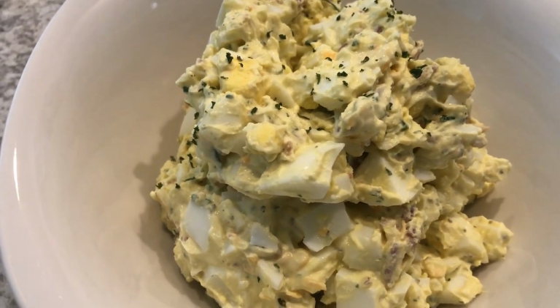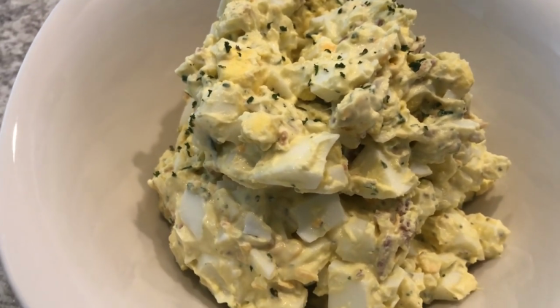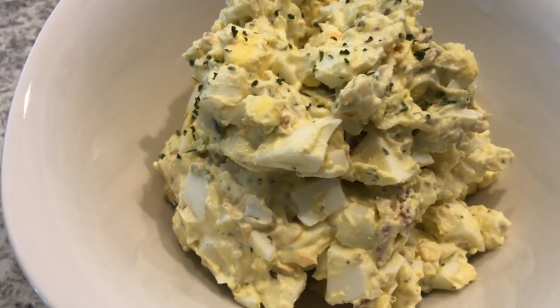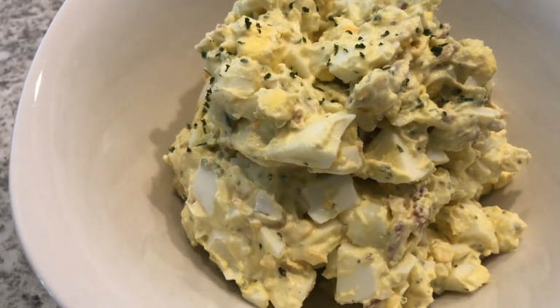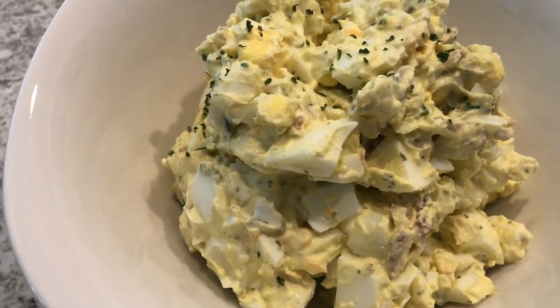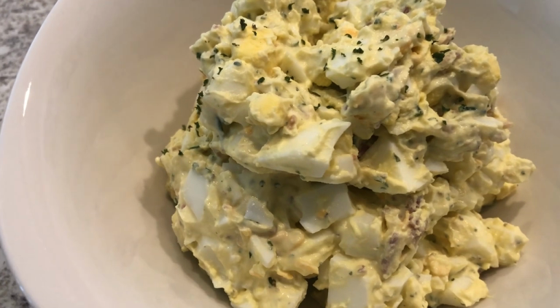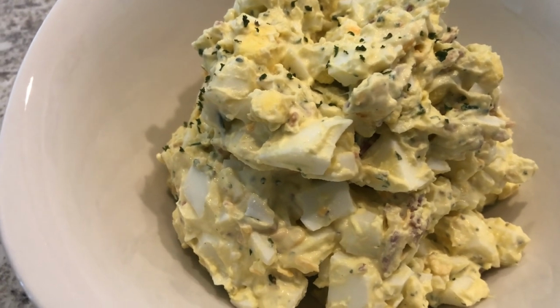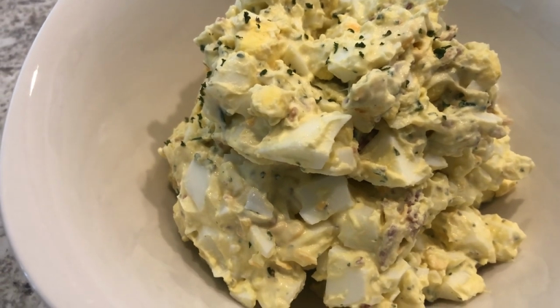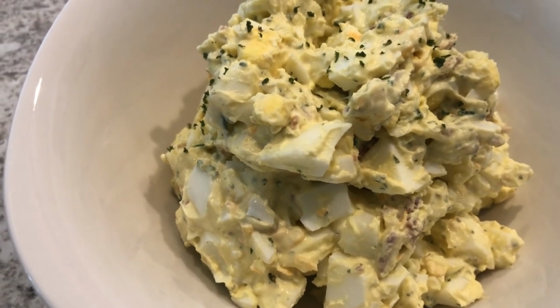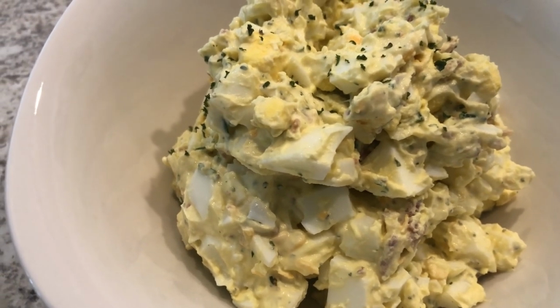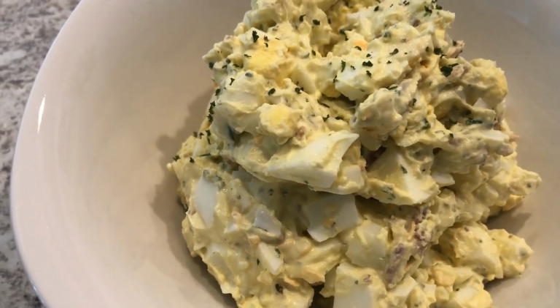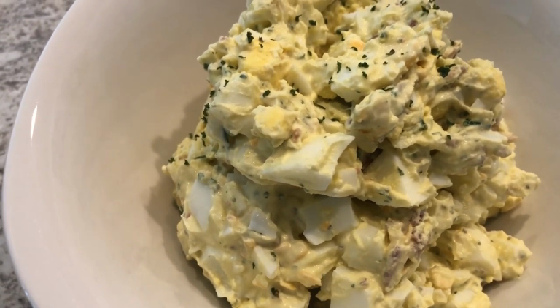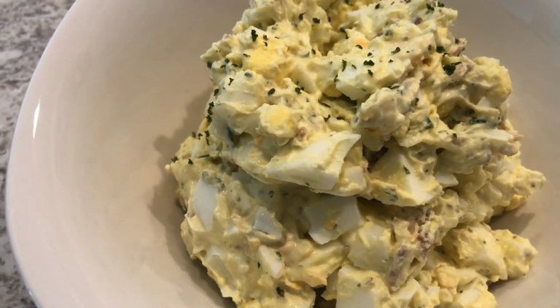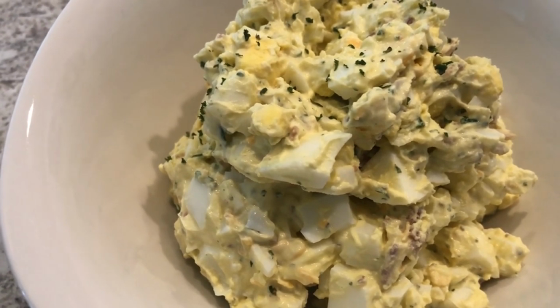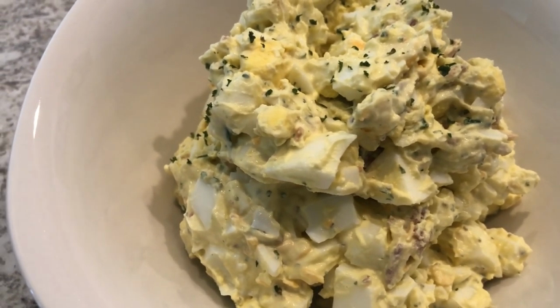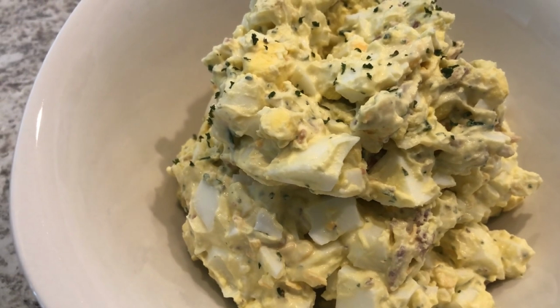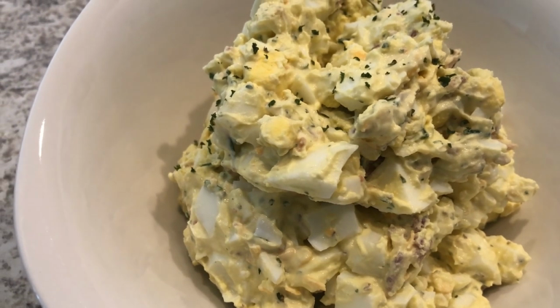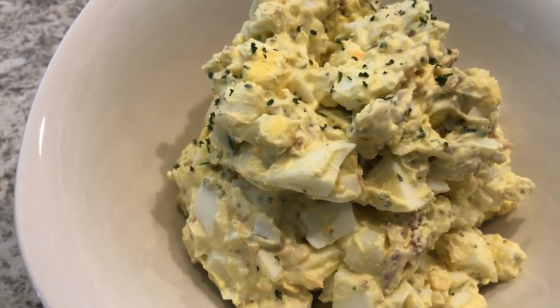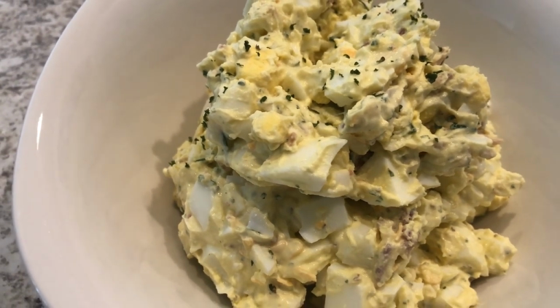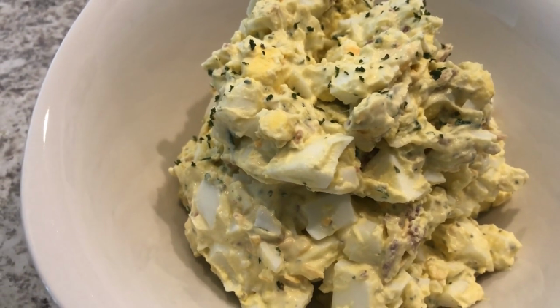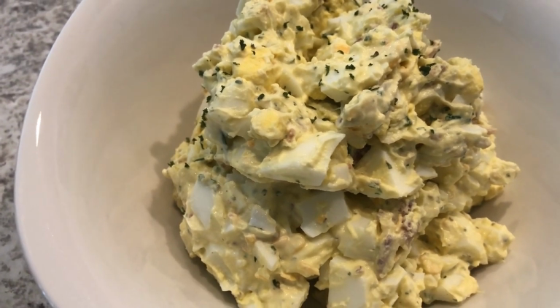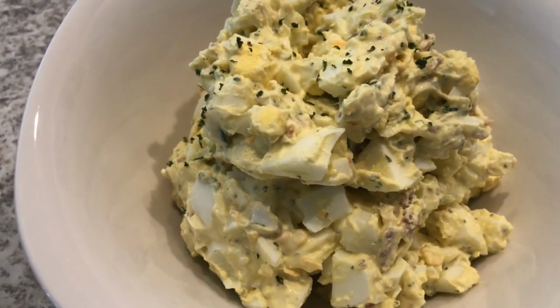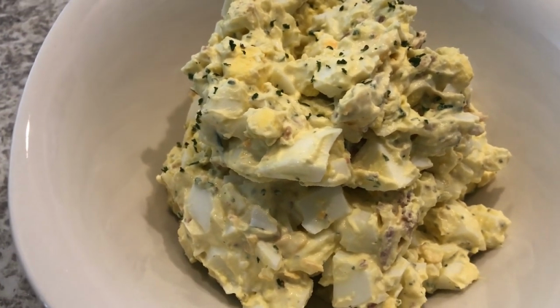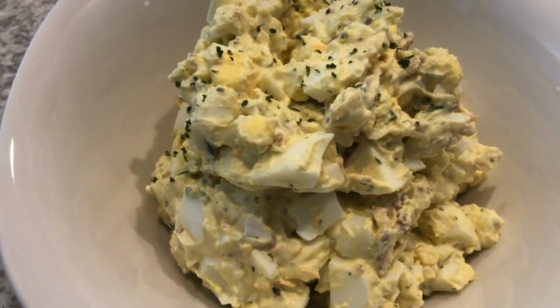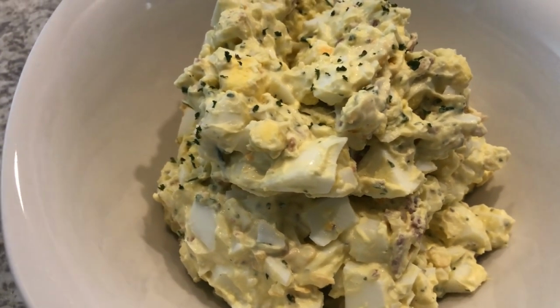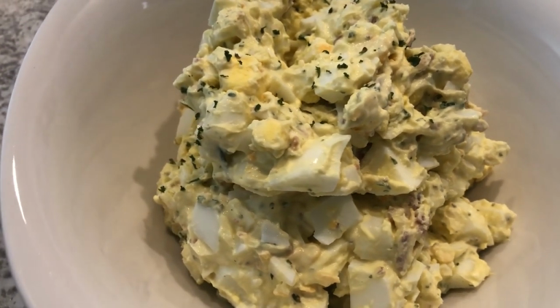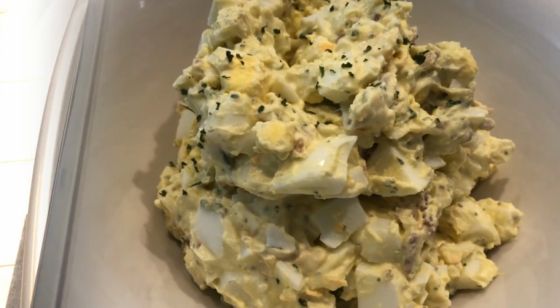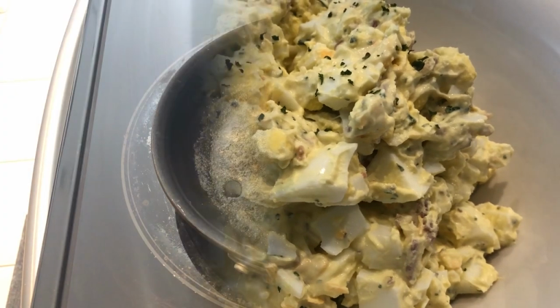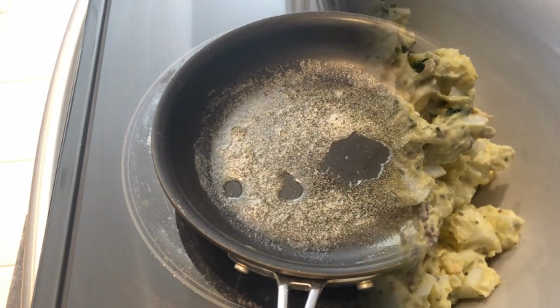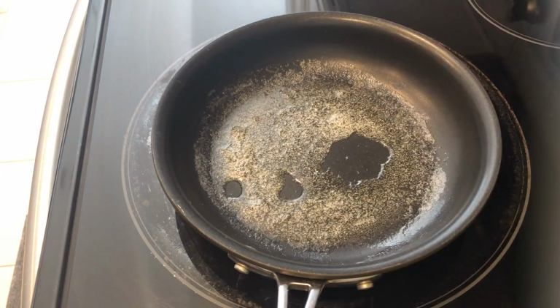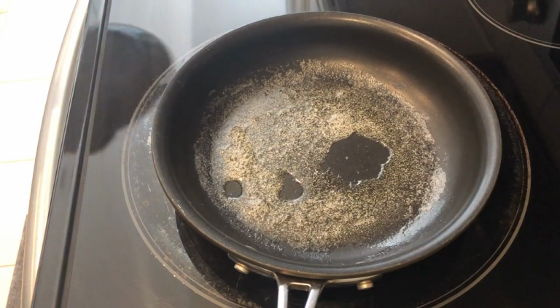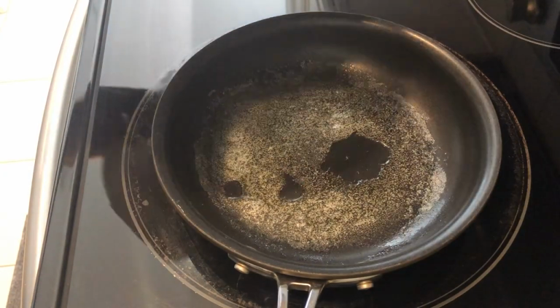A lot of people like to serve their egg salad on crackers, on a bed of lettuce, or on a piece of white bread or make a sandwich out of it. I'm going to show you how I like to serve my egg salad.